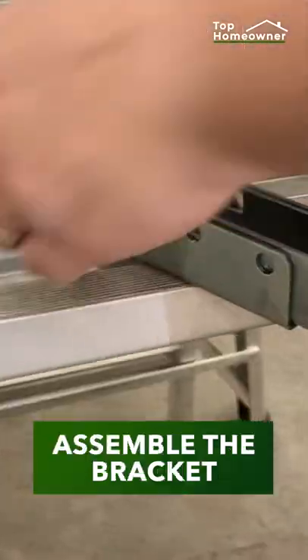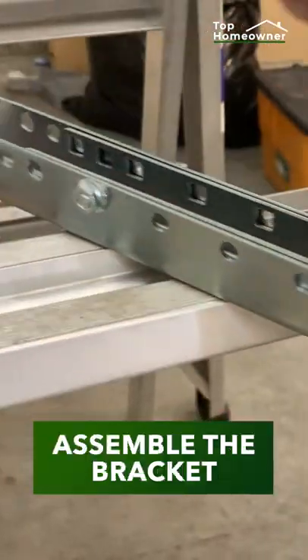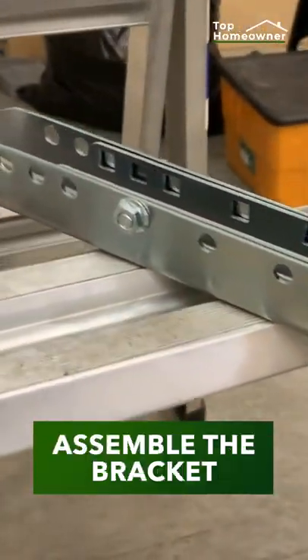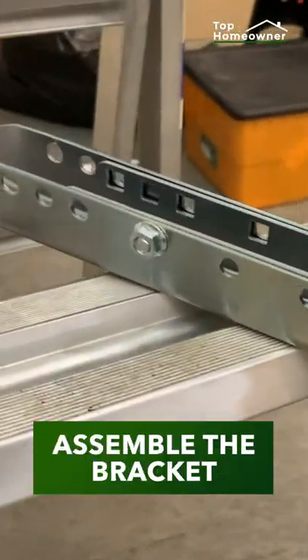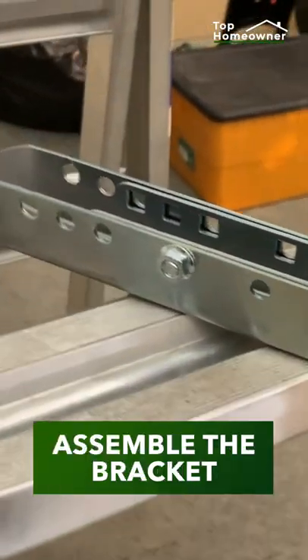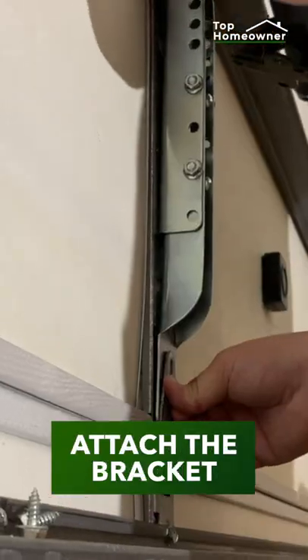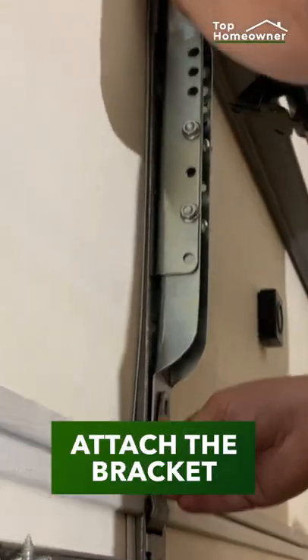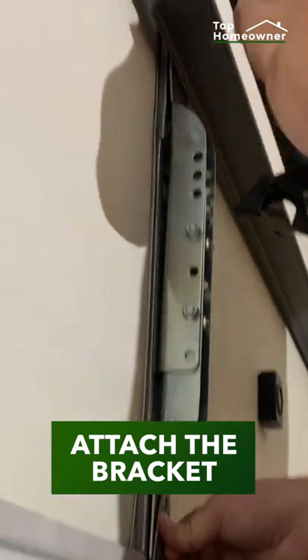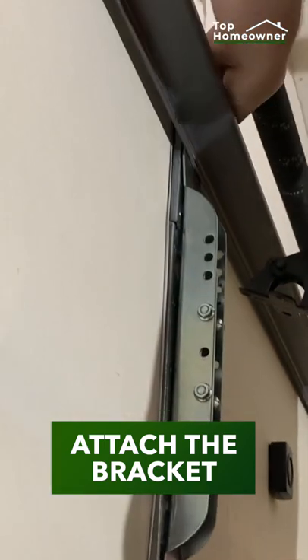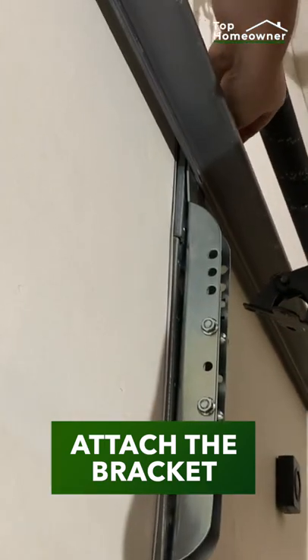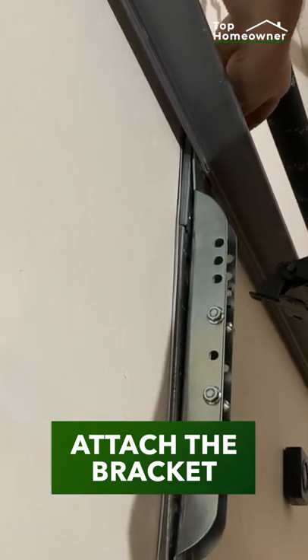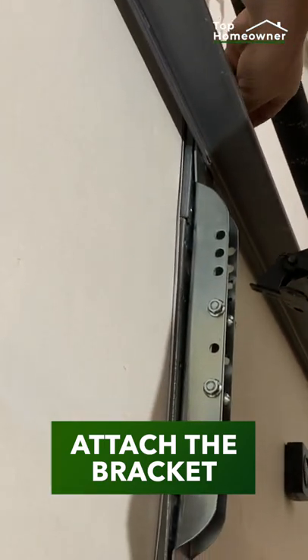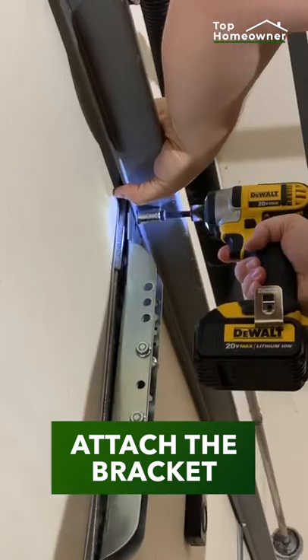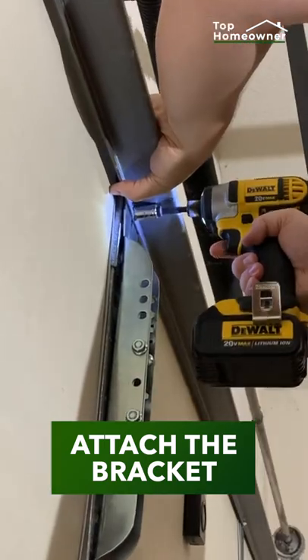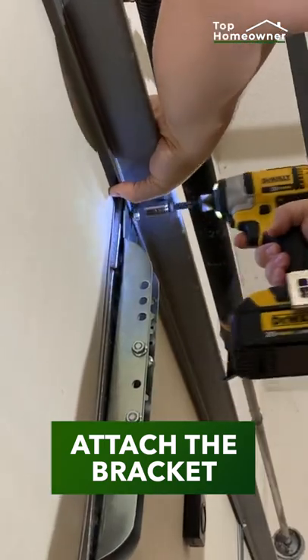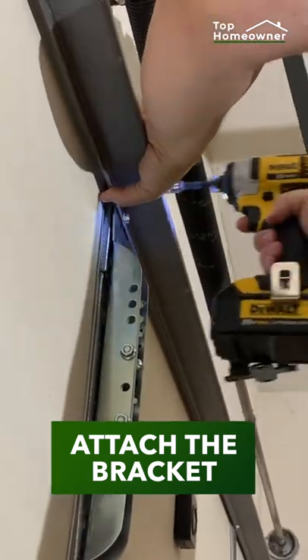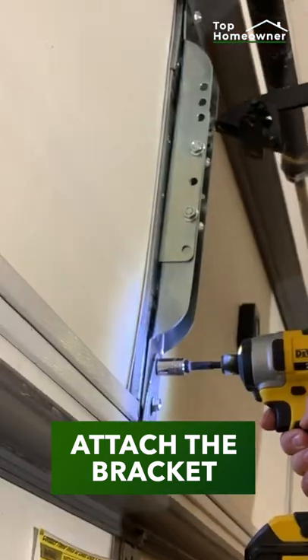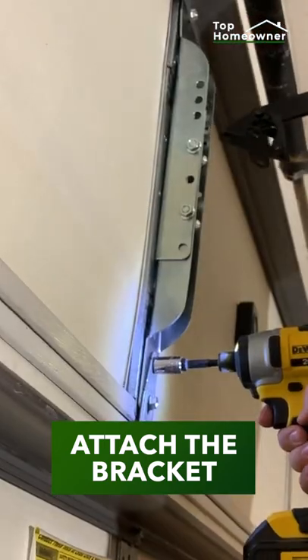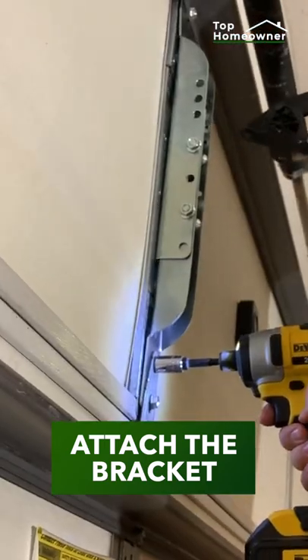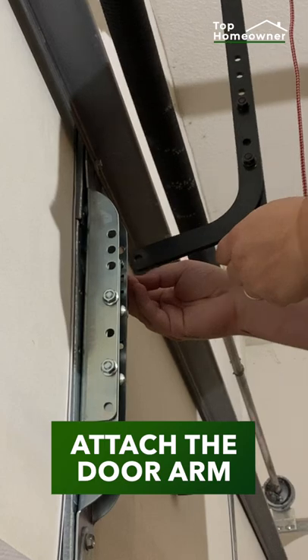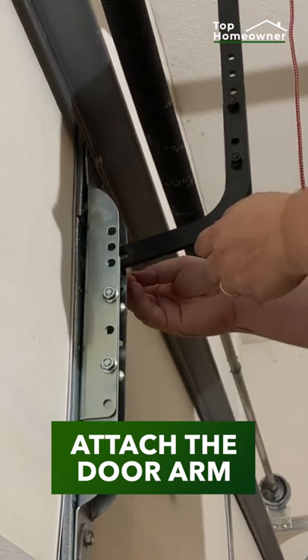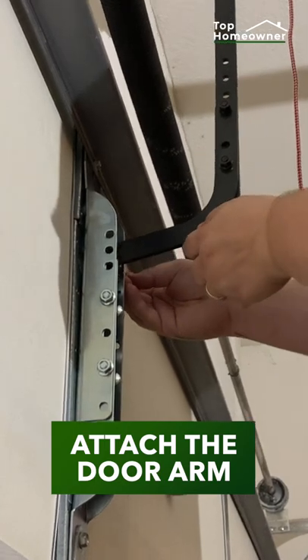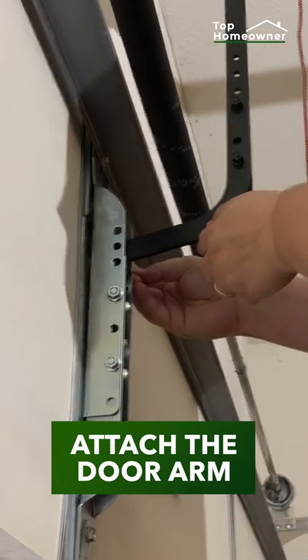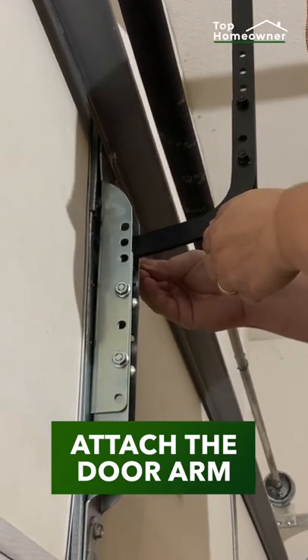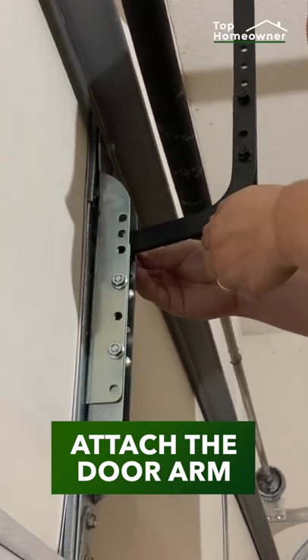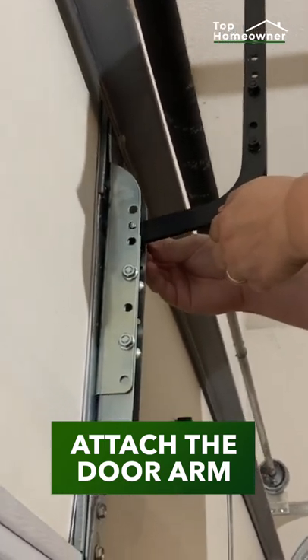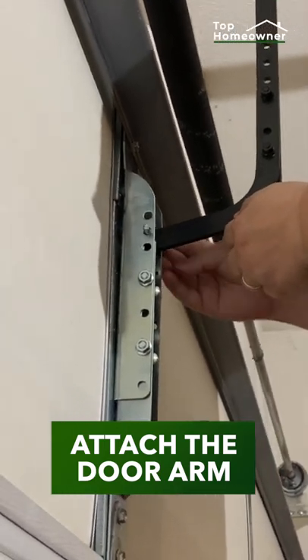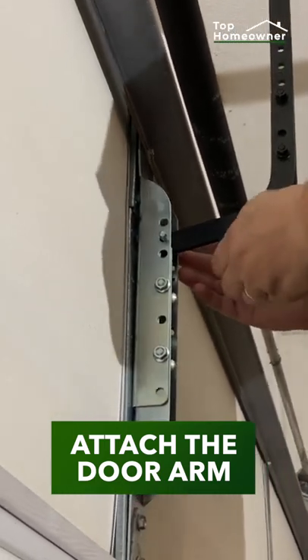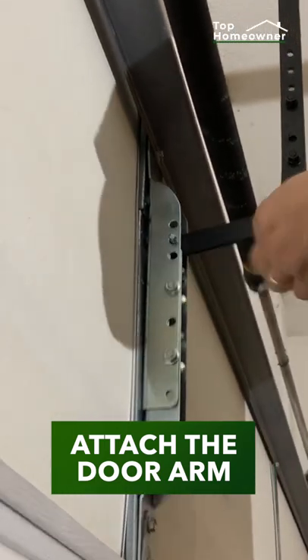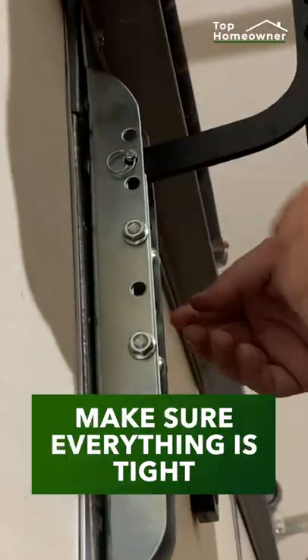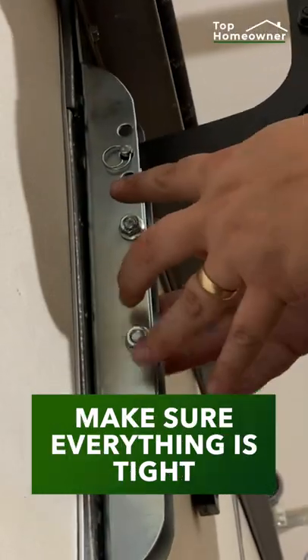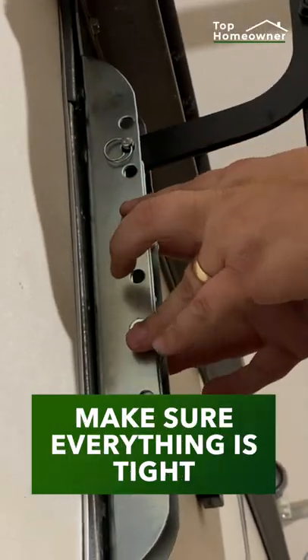Put the bracket together. Attach the bracket to the panel underneath the strut. Attach the door arm to the bracket using a pin. Make sure everything is tight.